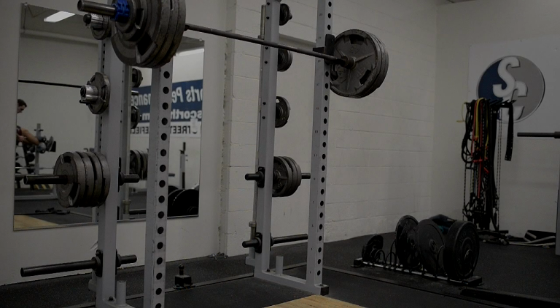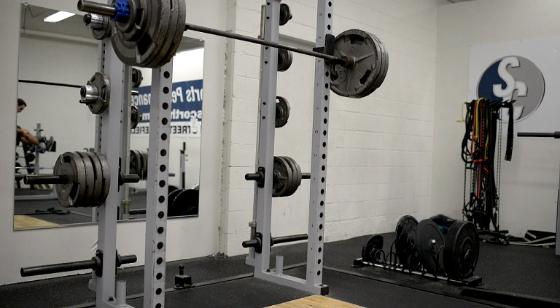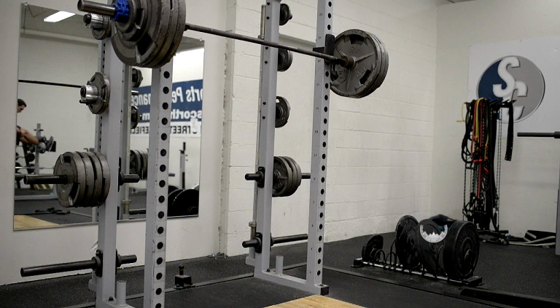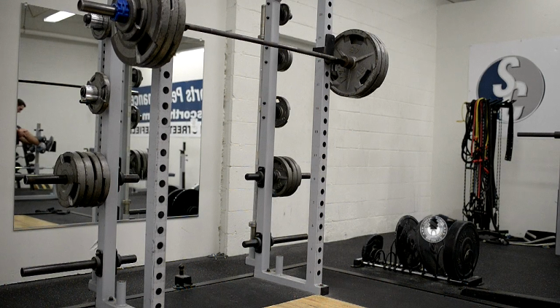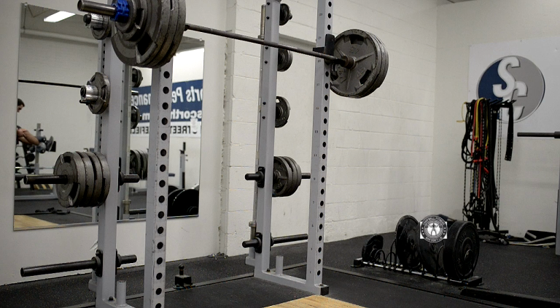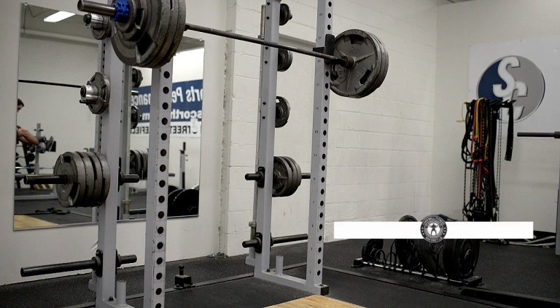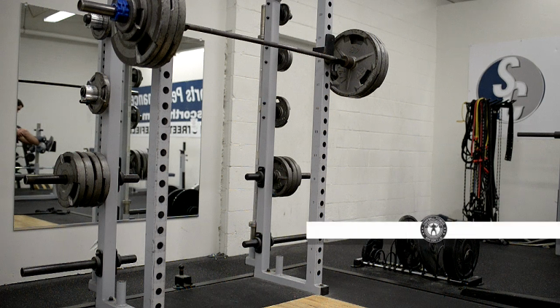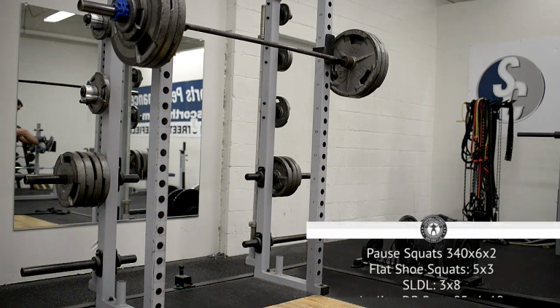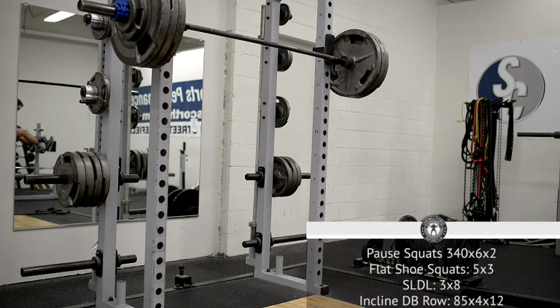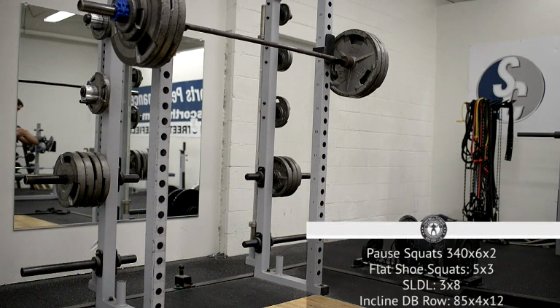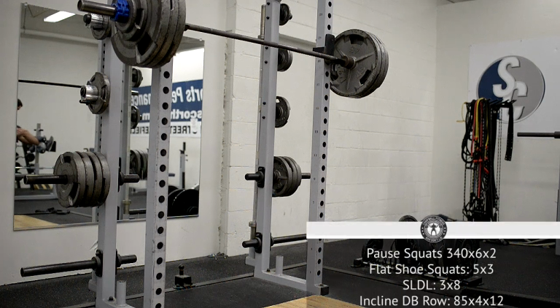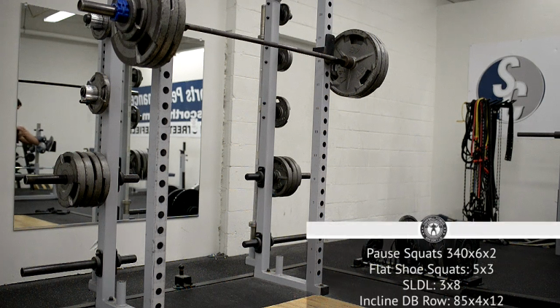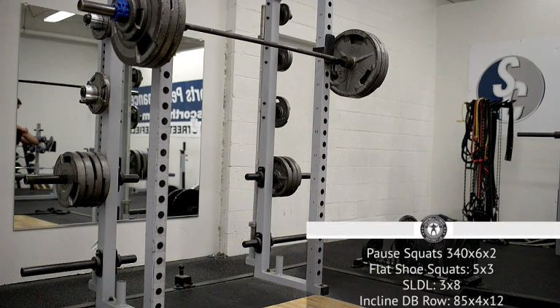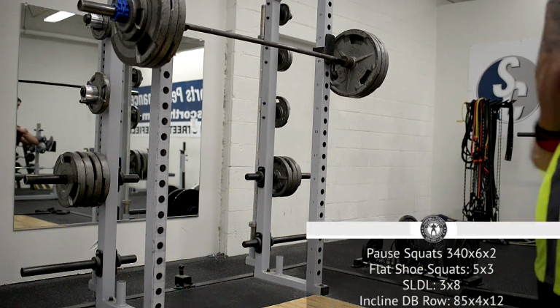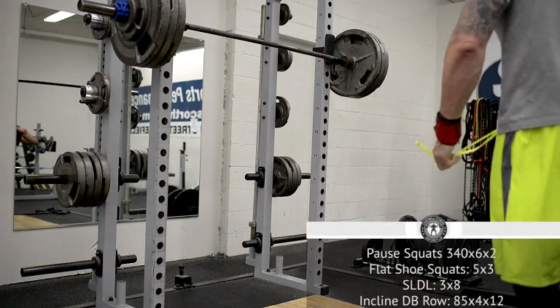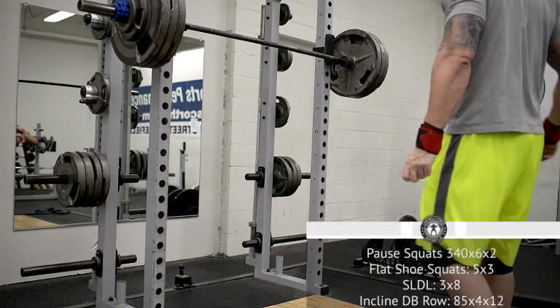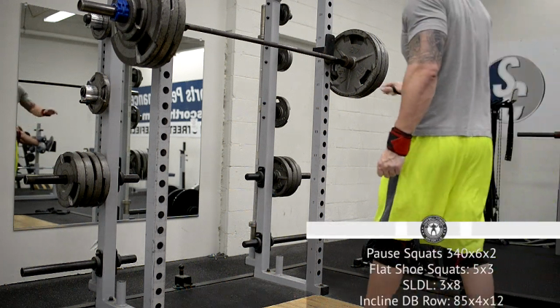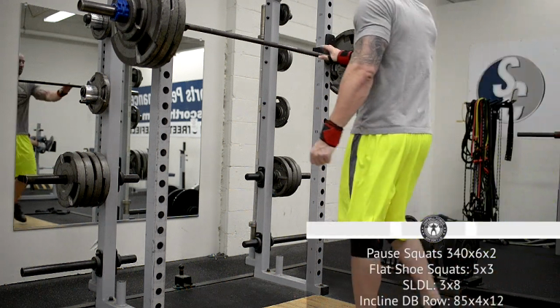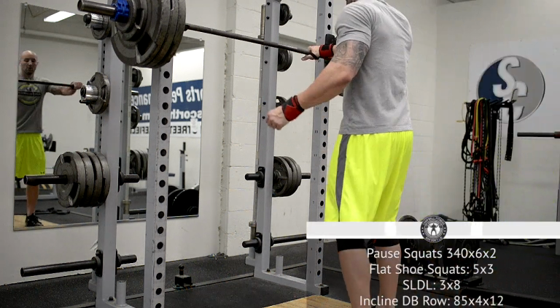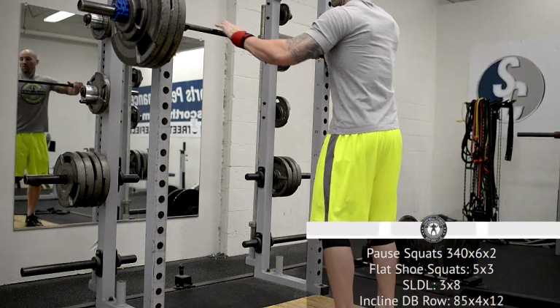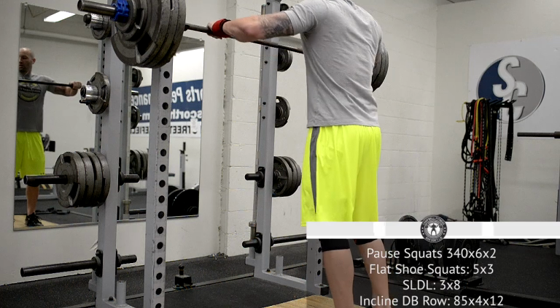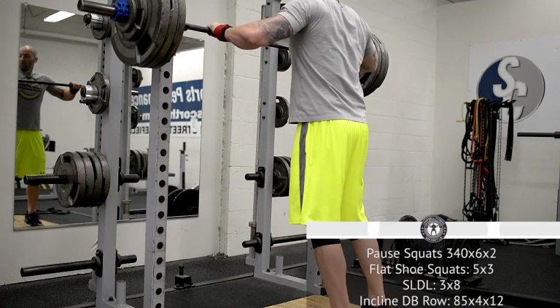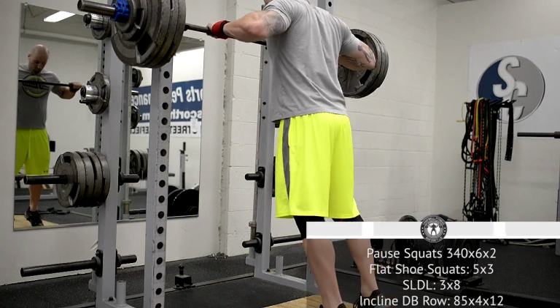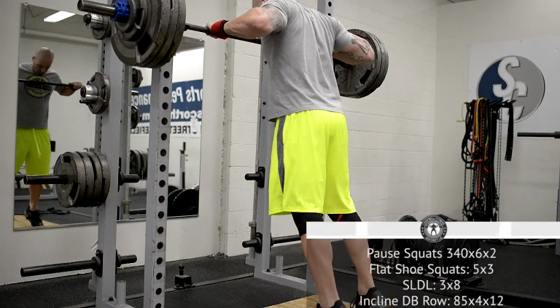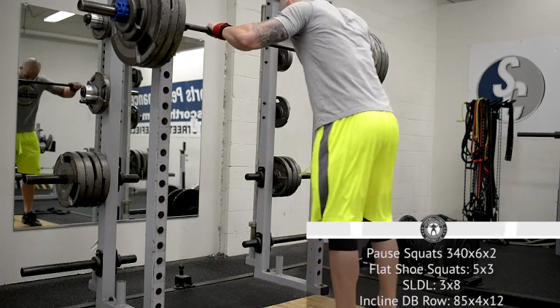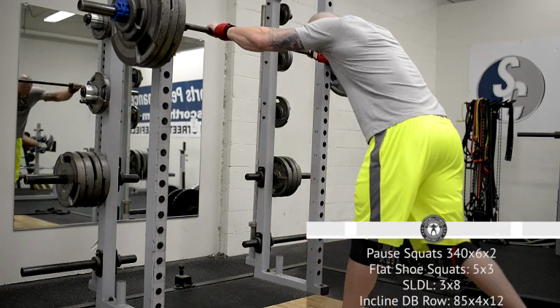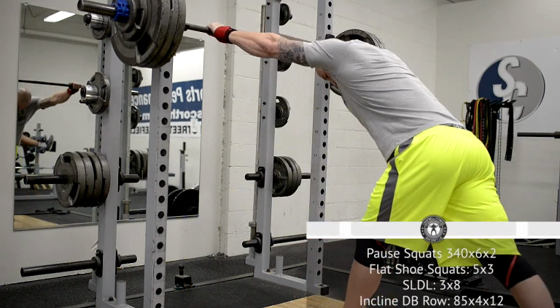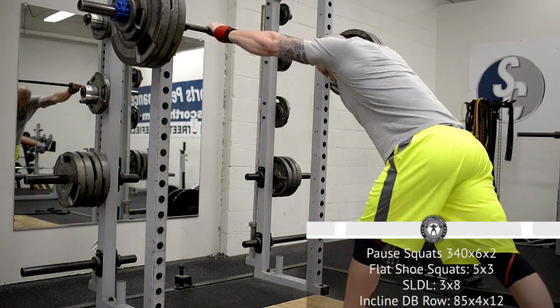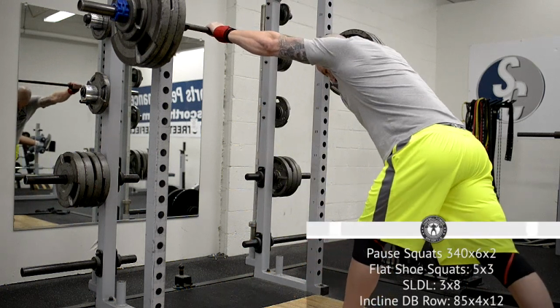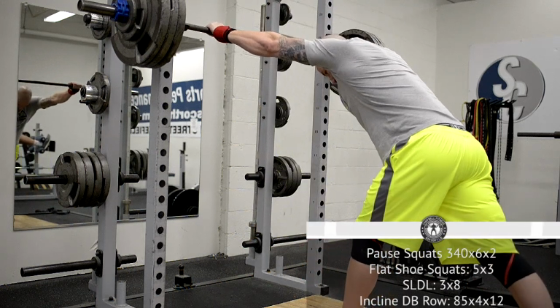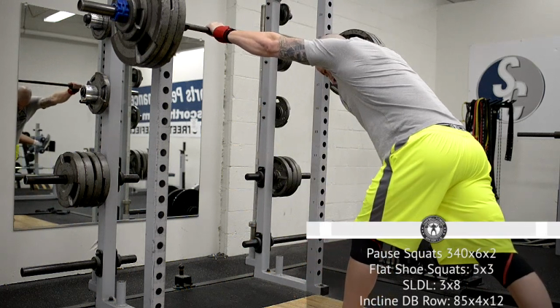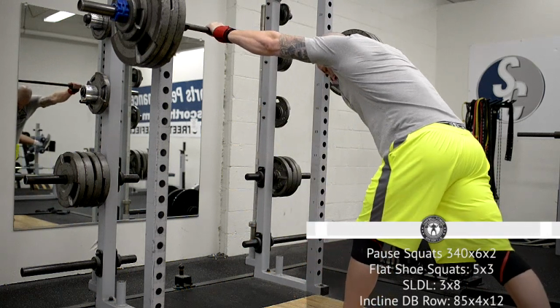Hey, what's up everybody, welcome back. Brandon again. You're watching the second half of works week, 11 weeks out from the New England Revolution. This is a squat day and the docket had pause squats for six sets of two at 340.